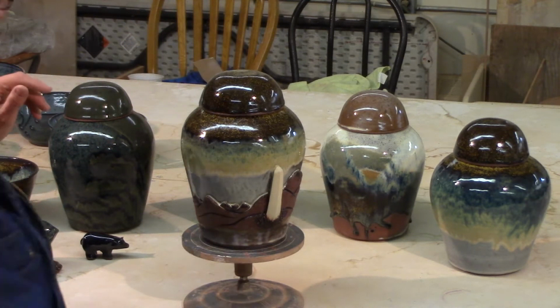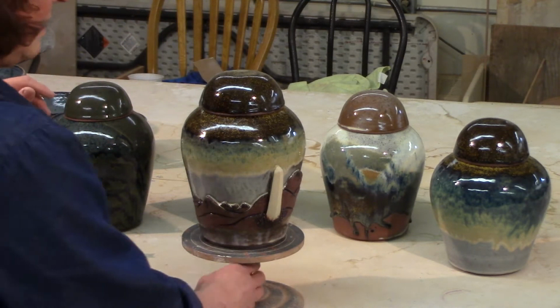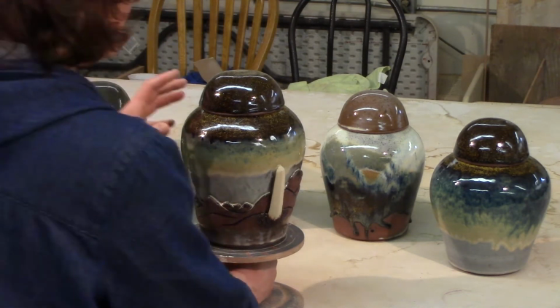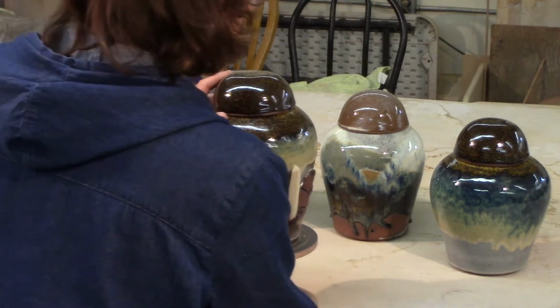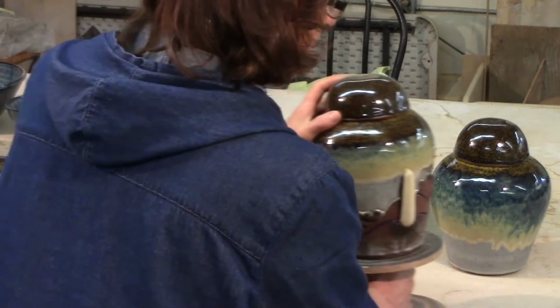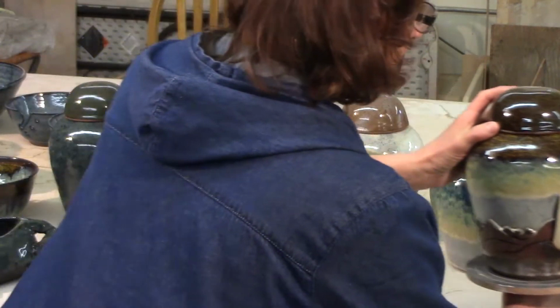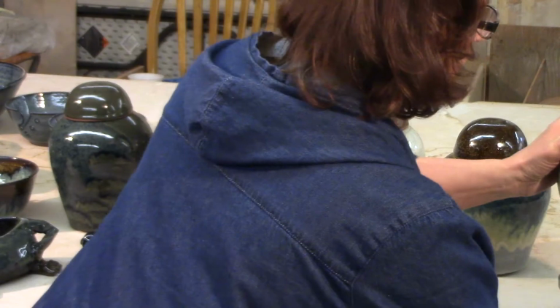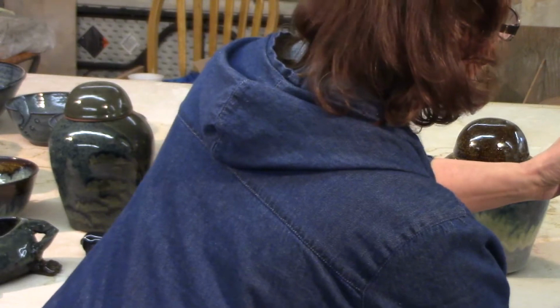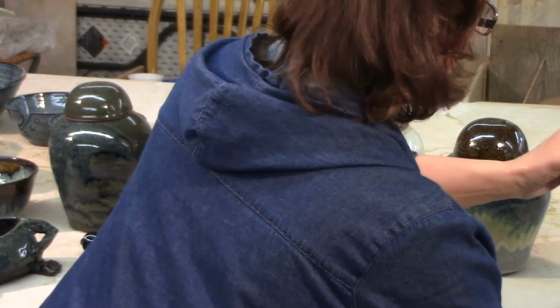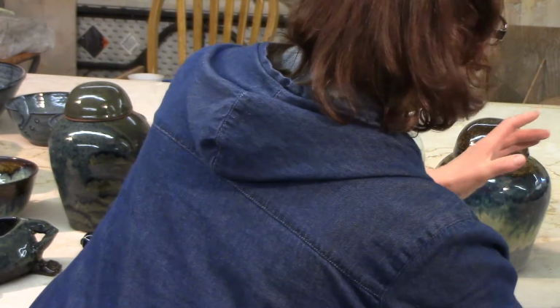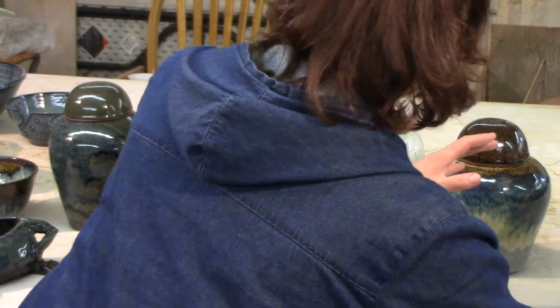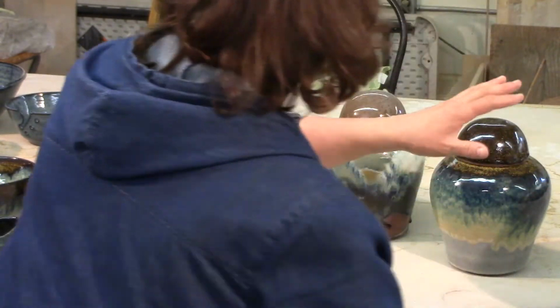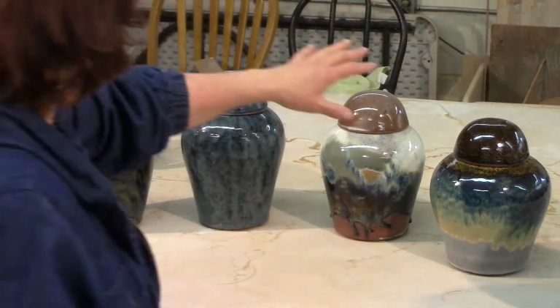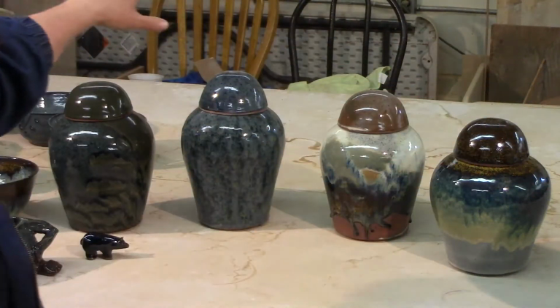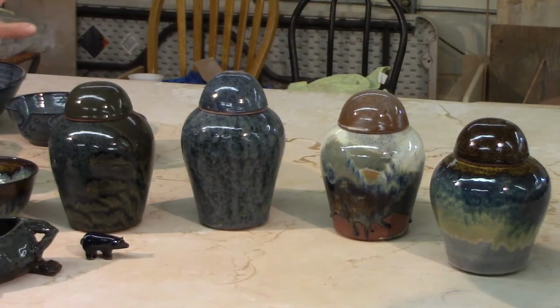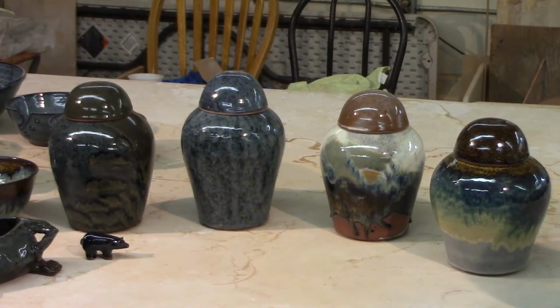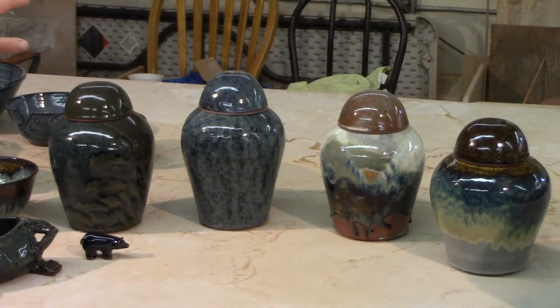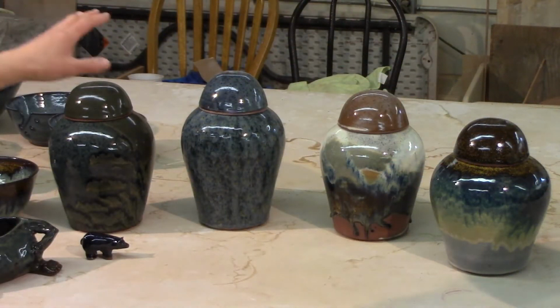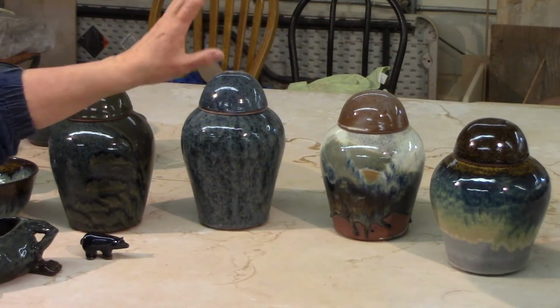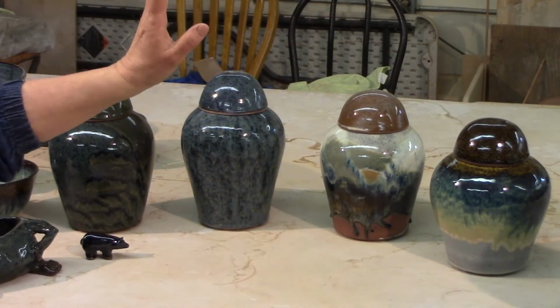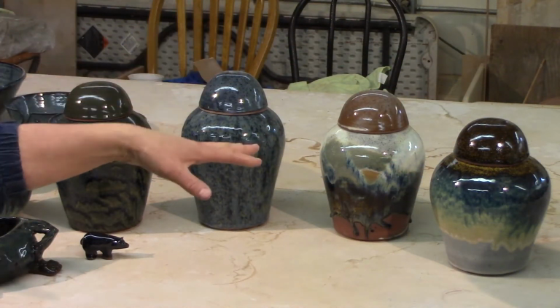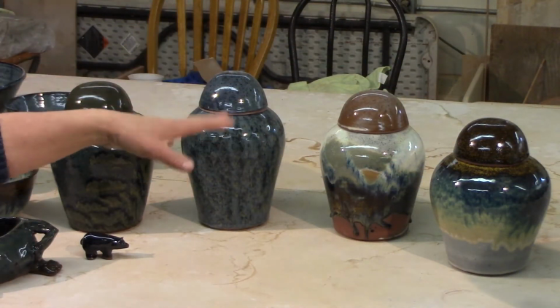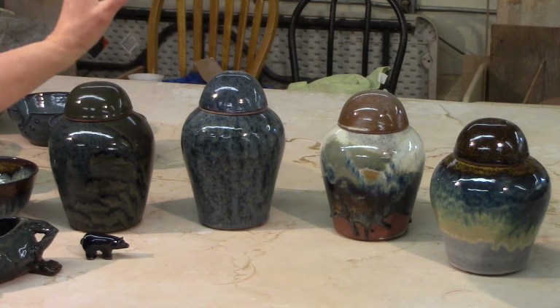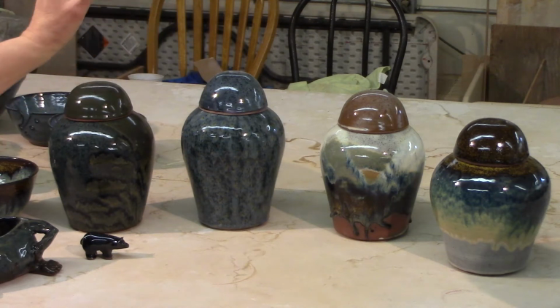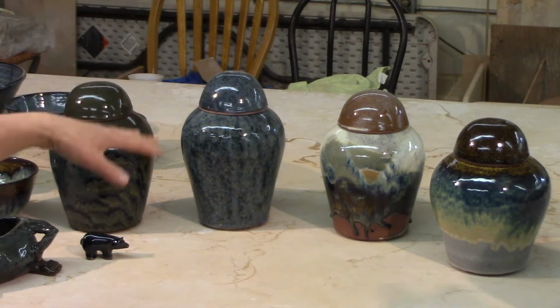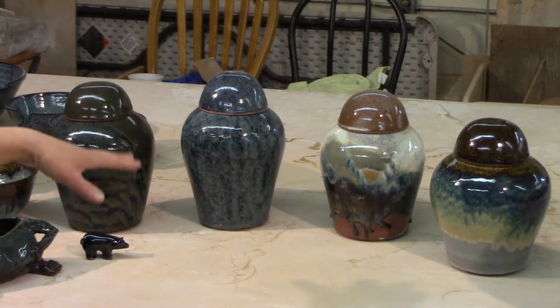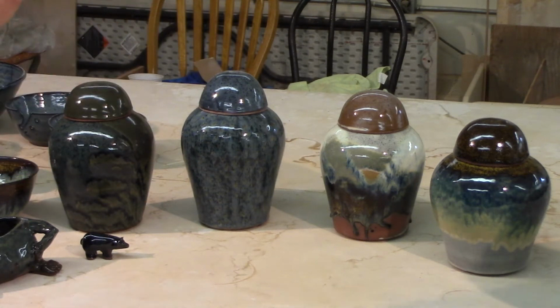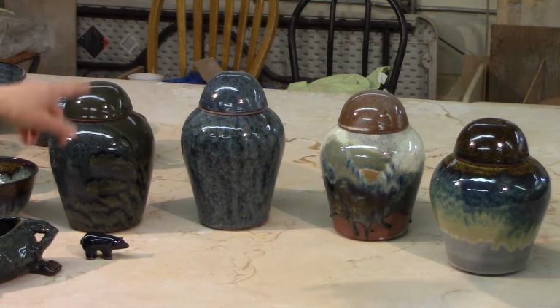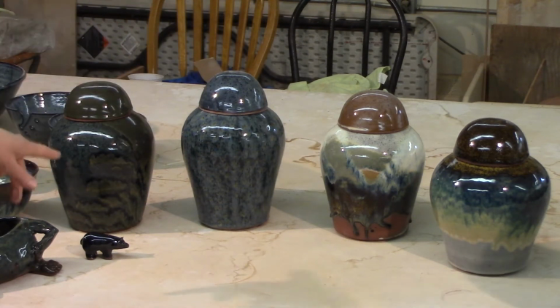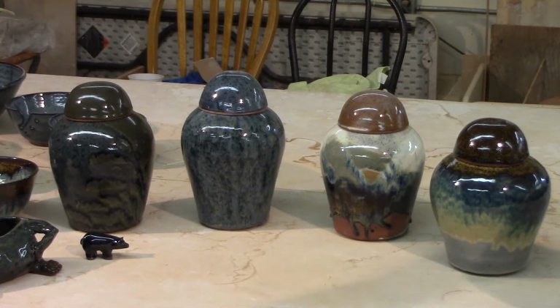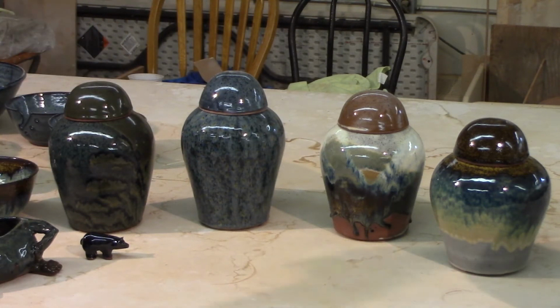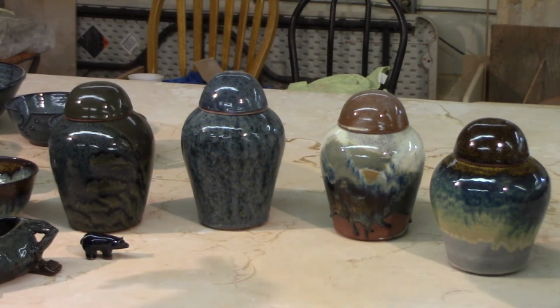In making urns I did make five of them, and these are a good representation of our studio glazes. This one is our Coots Grass, our Prairies, the Moon Shadow, and the Raven.